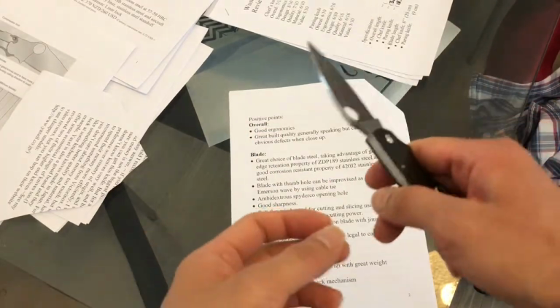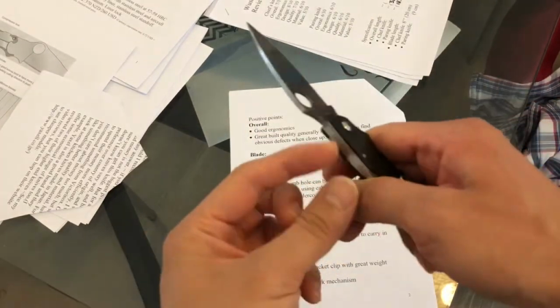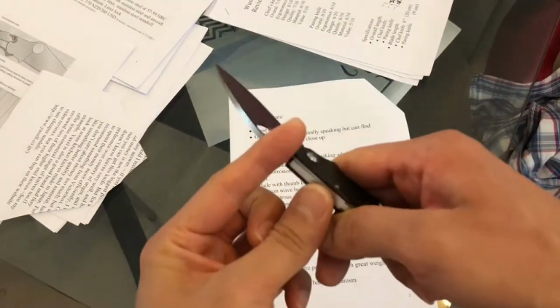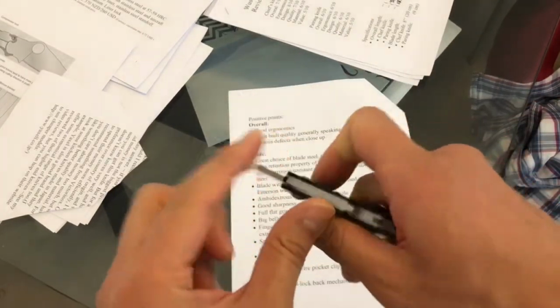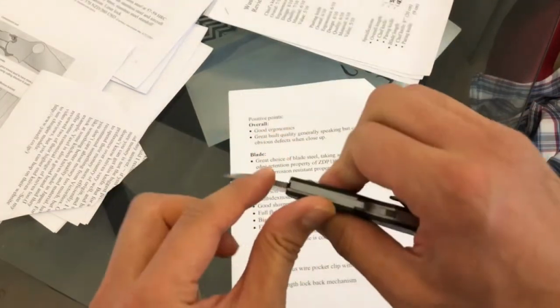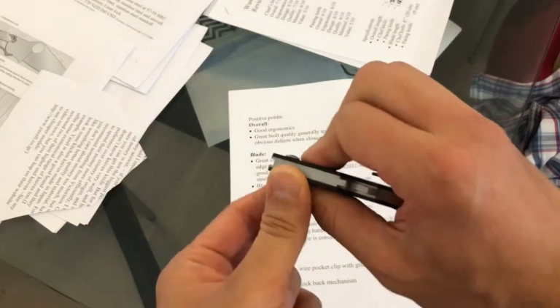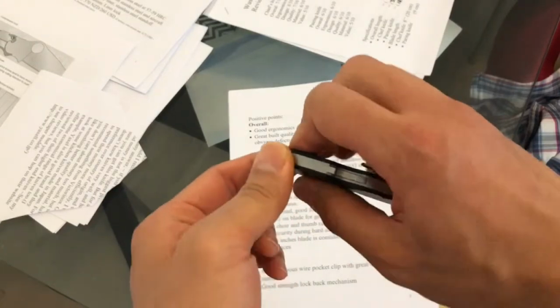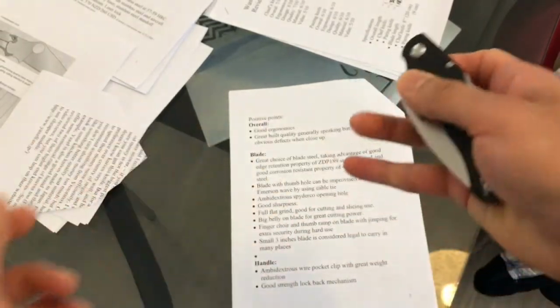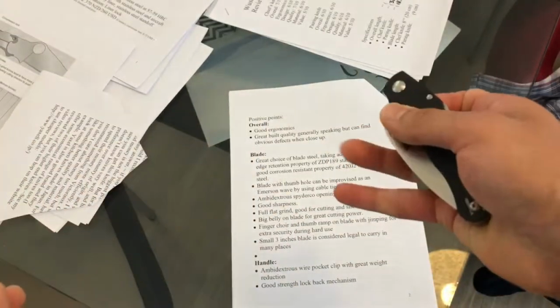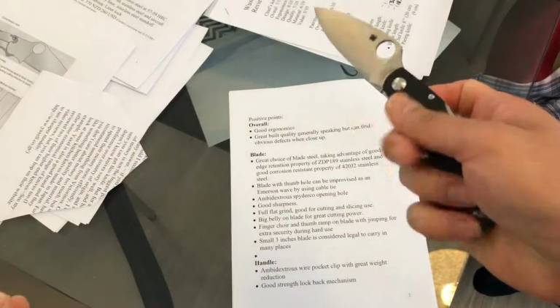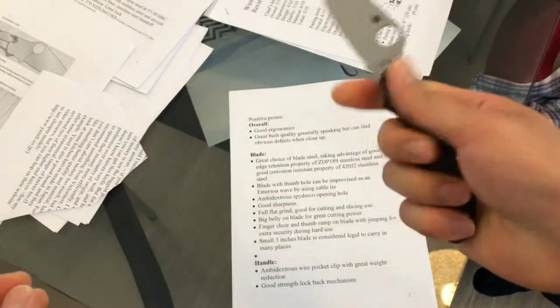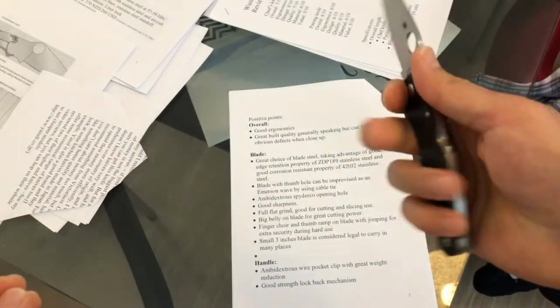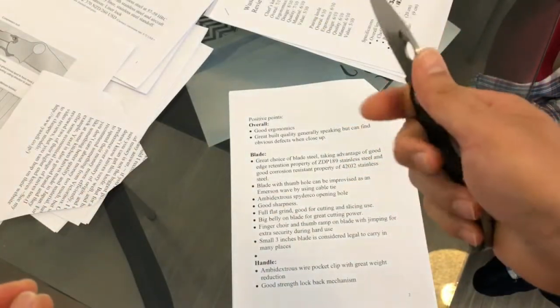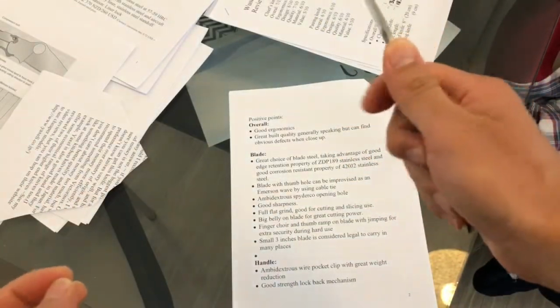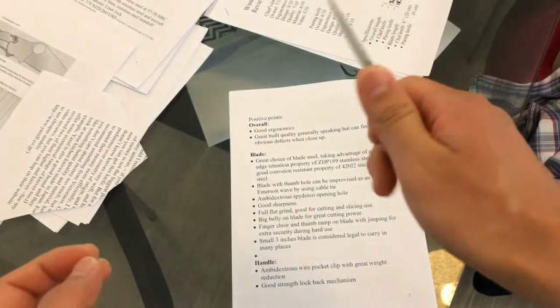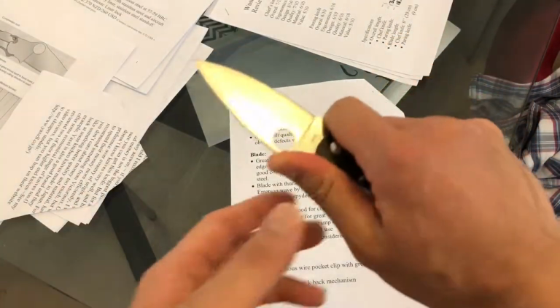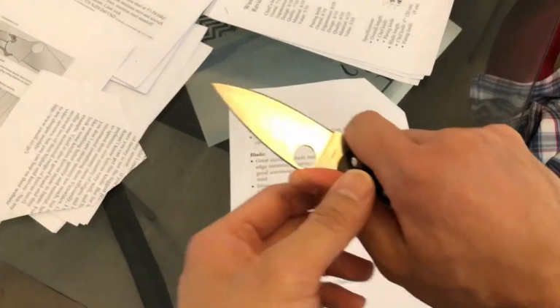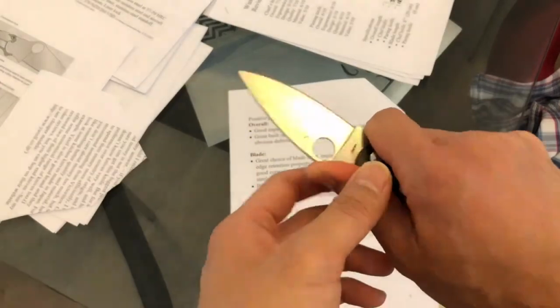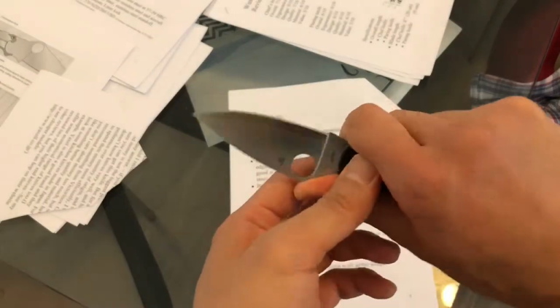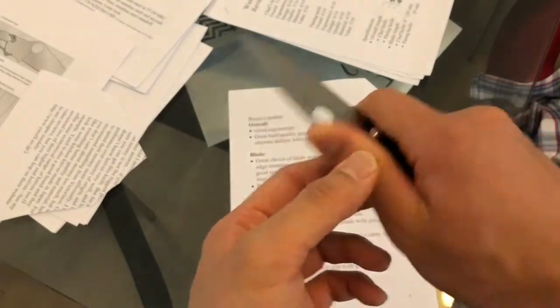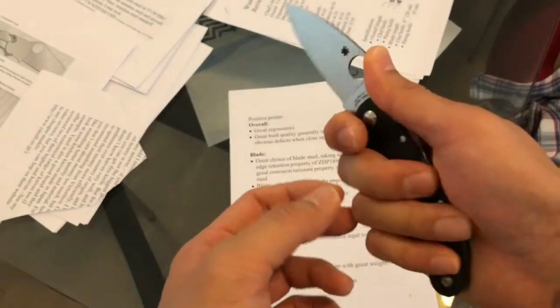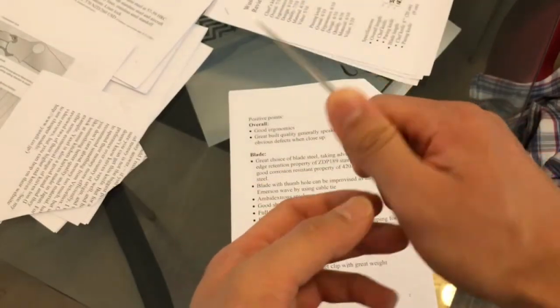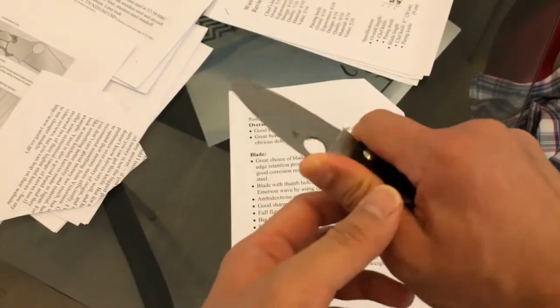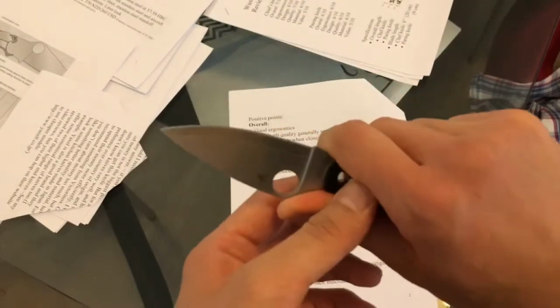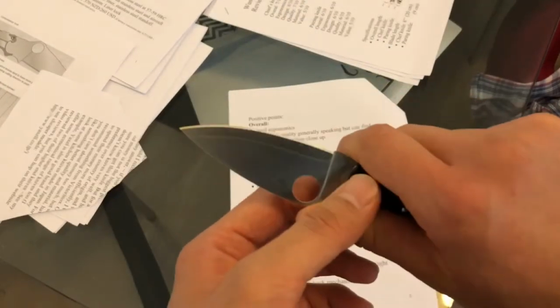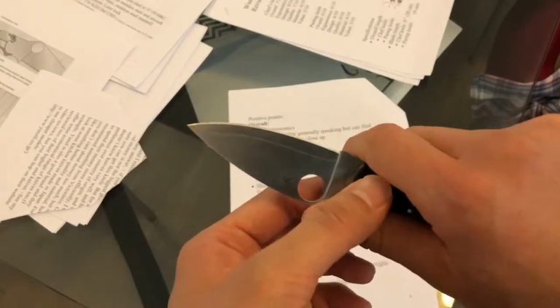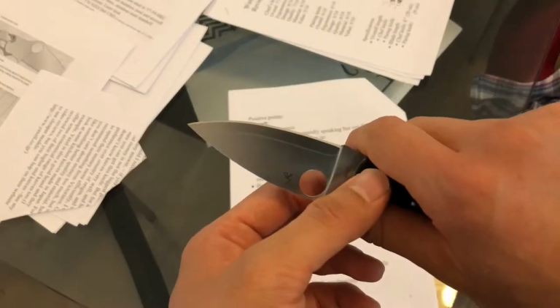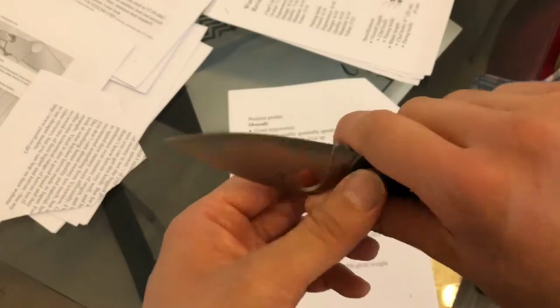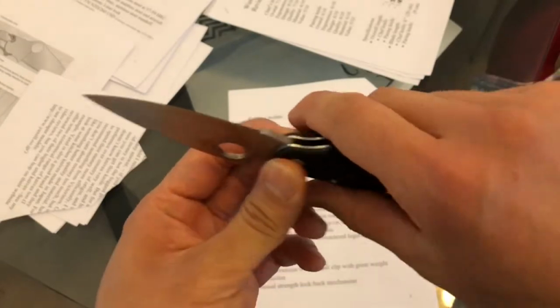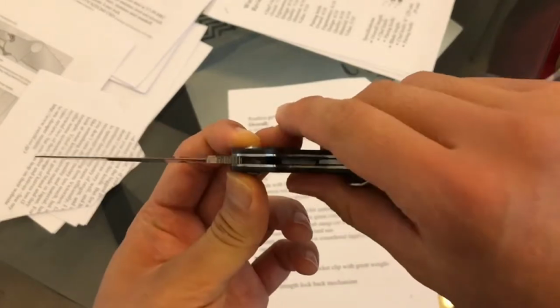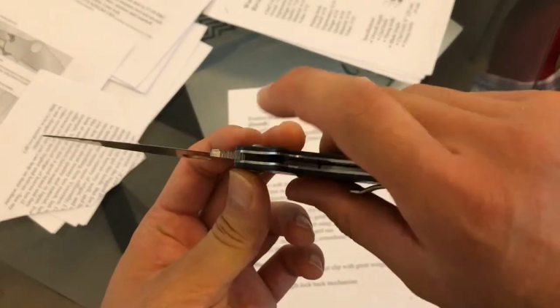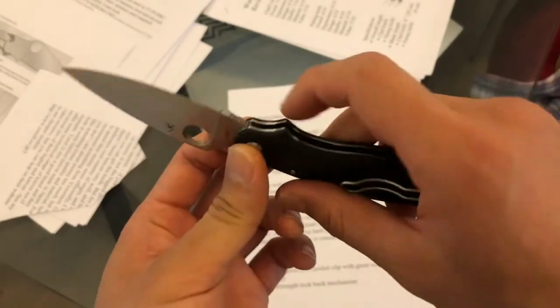Now first of all, overall the knife has very good ergonomics and the build quality is quite good overall, but I found some flaws here and there.